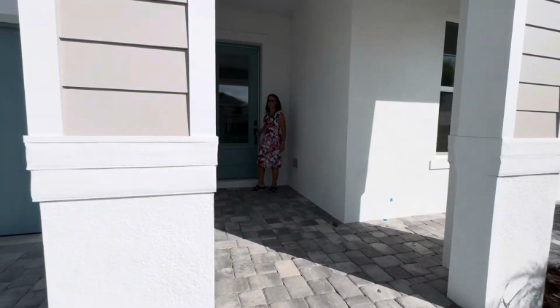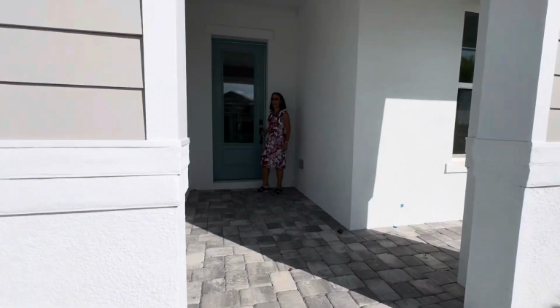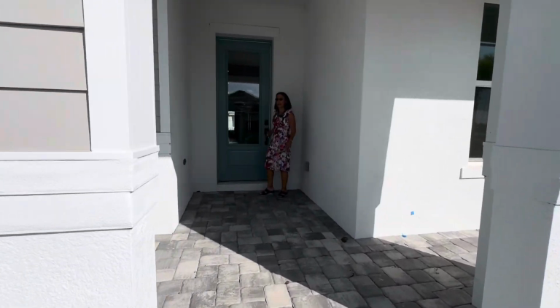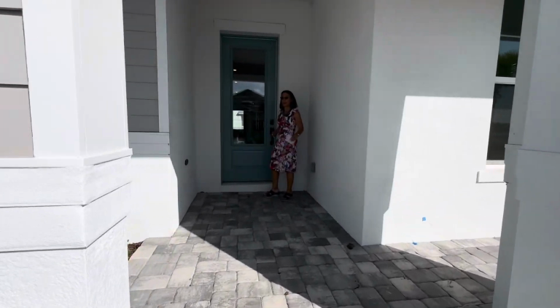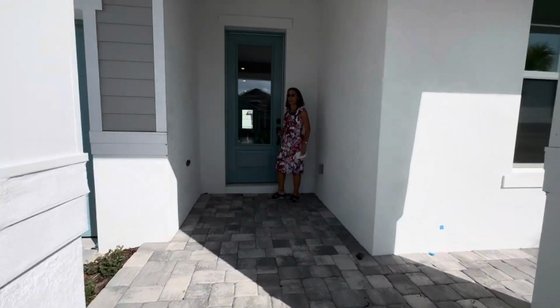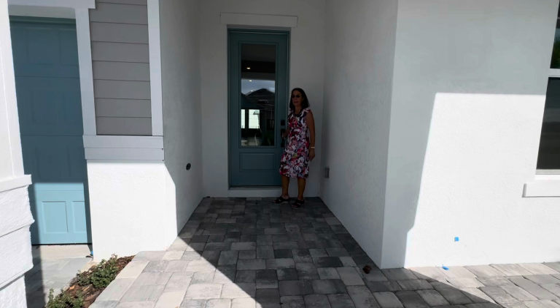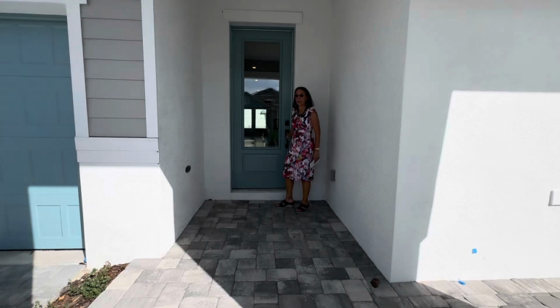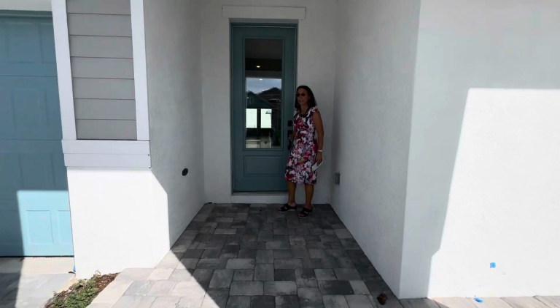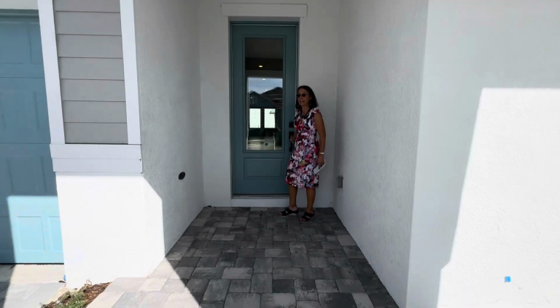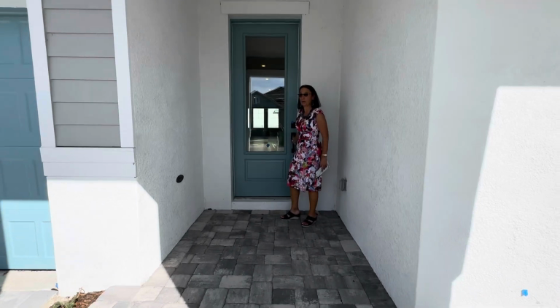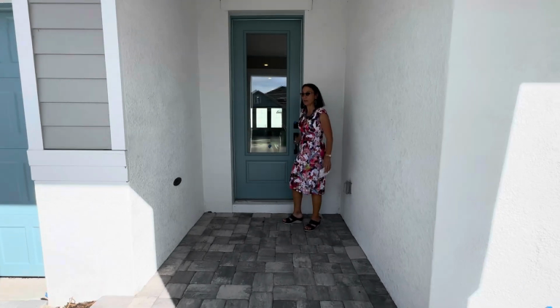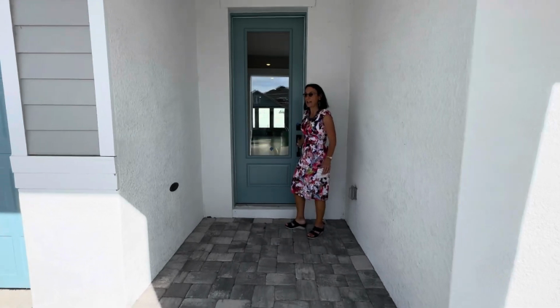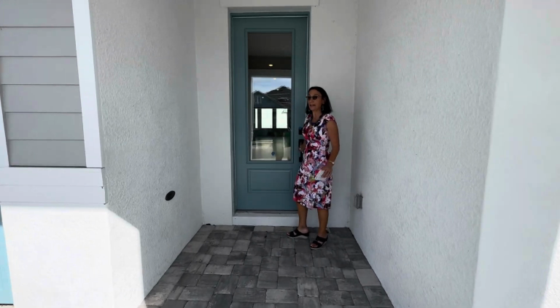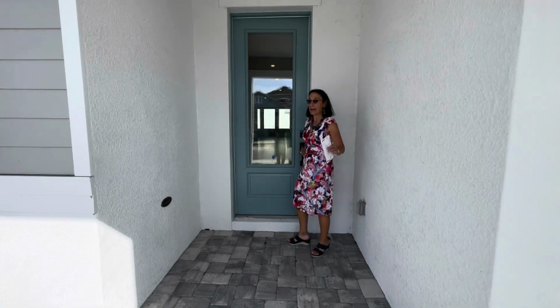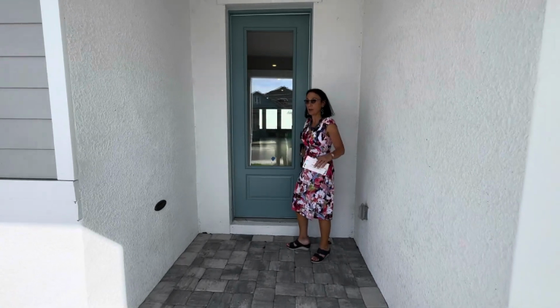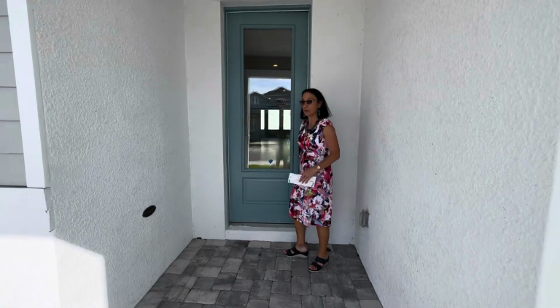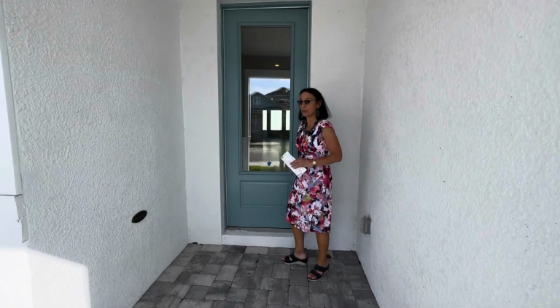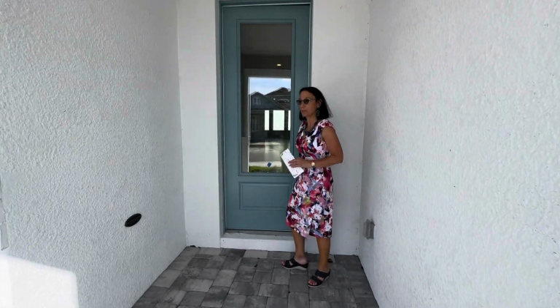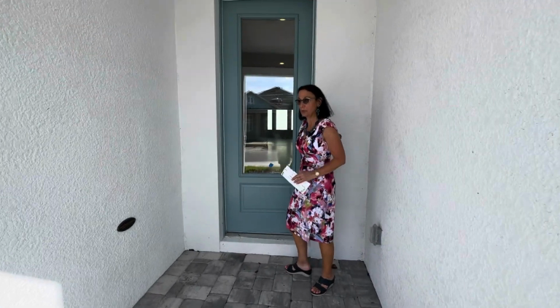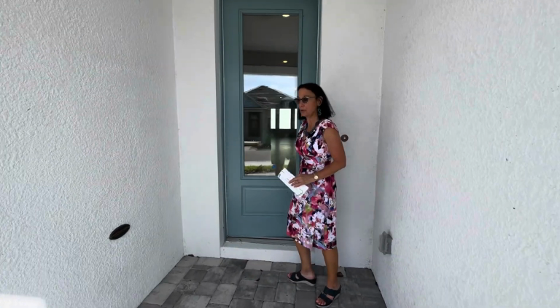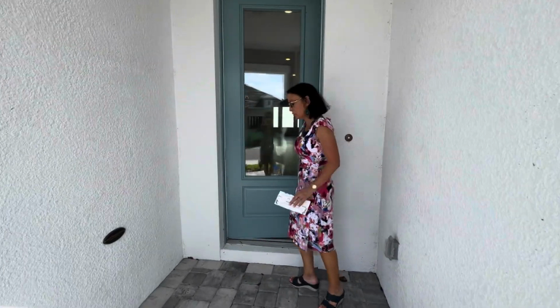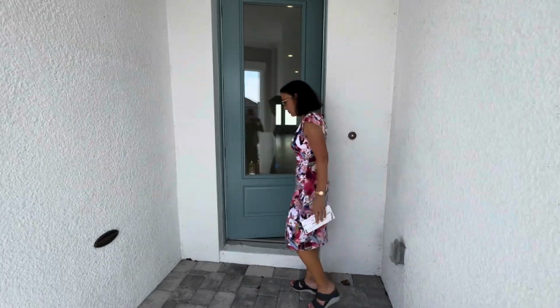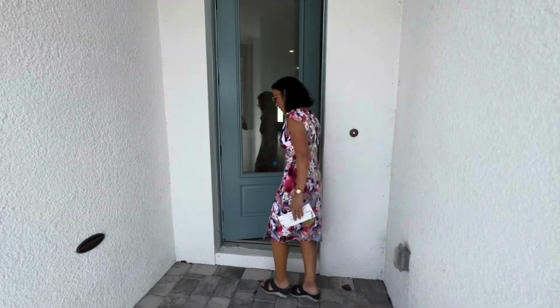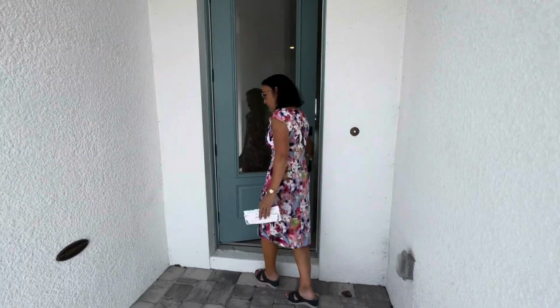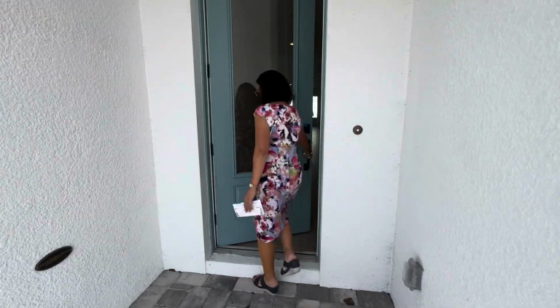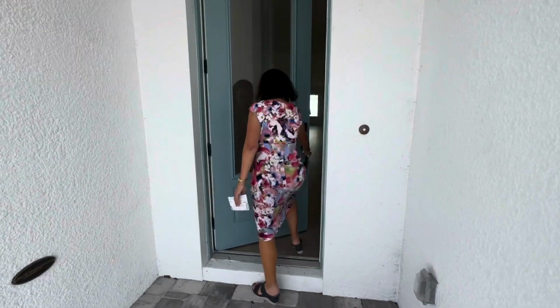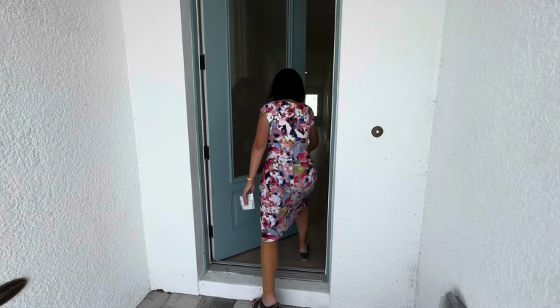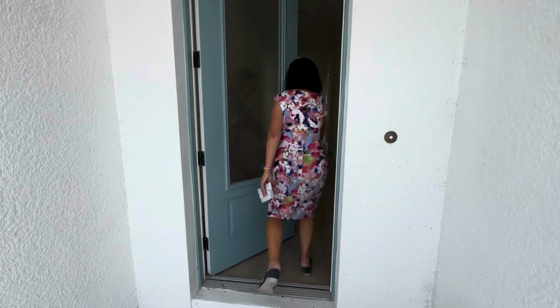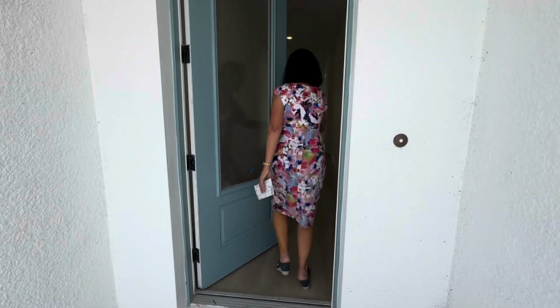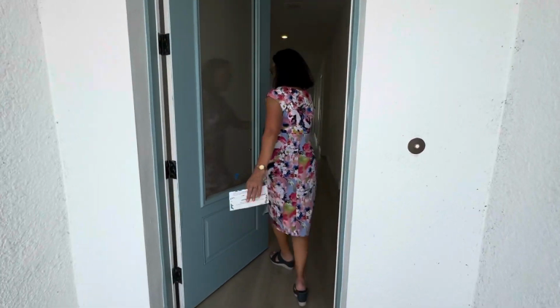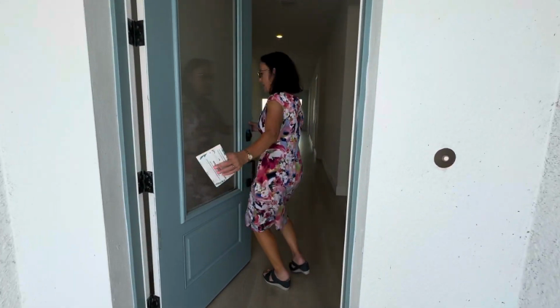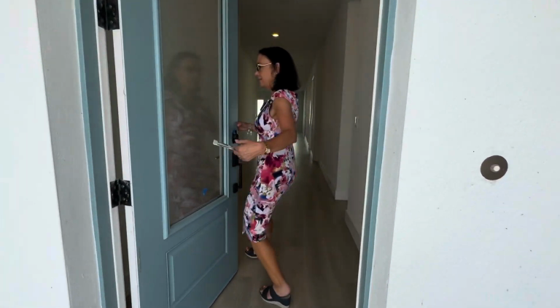Hi everyone. I'm at Emerald Landing in Waterside, and I want to show you this beautiful move-in-ready home. So come on in.